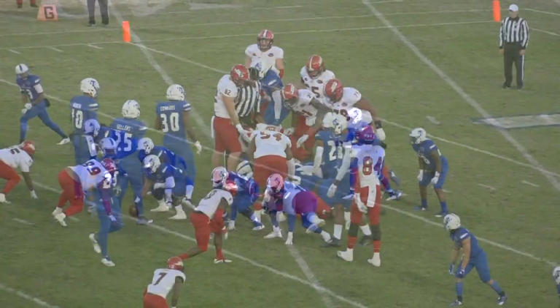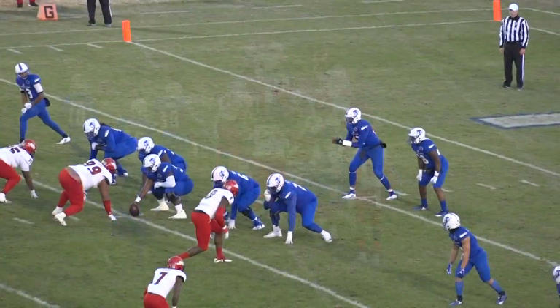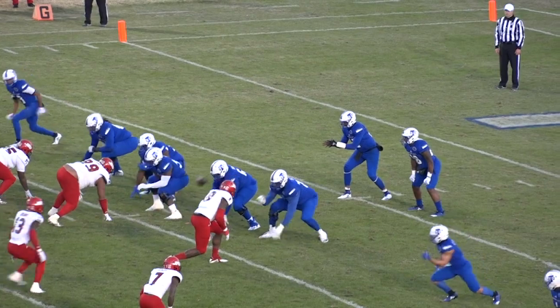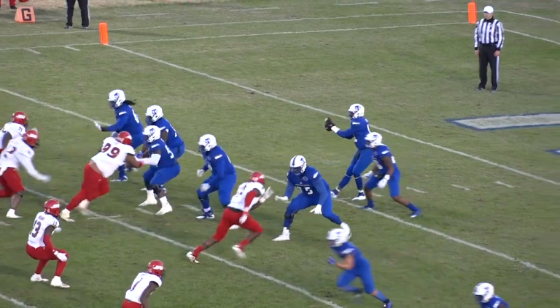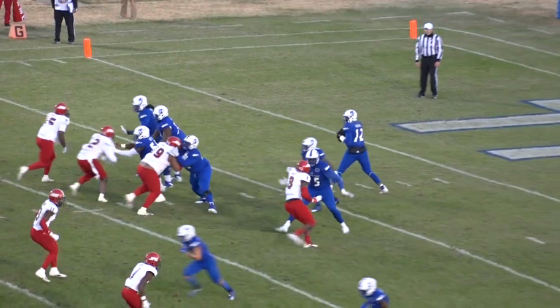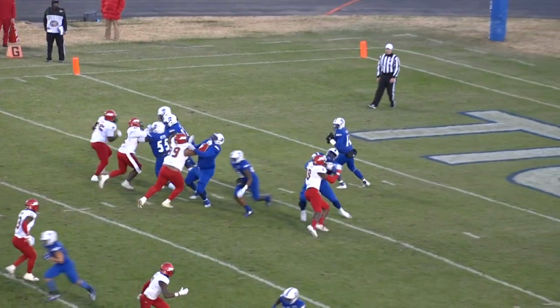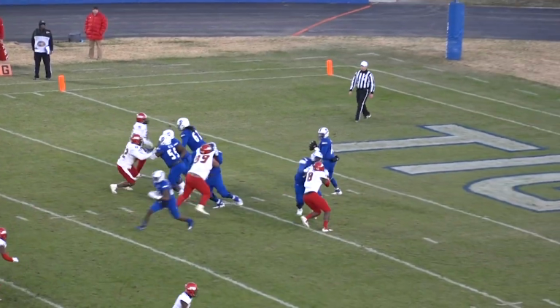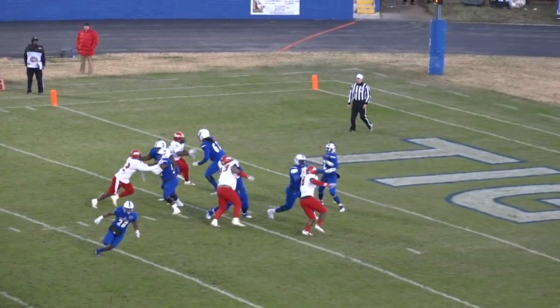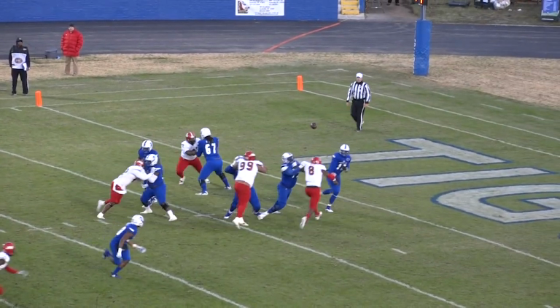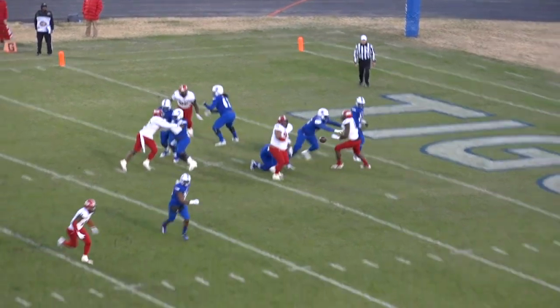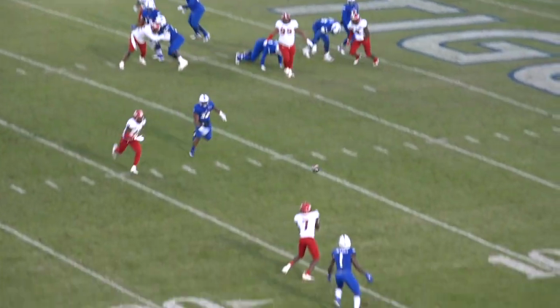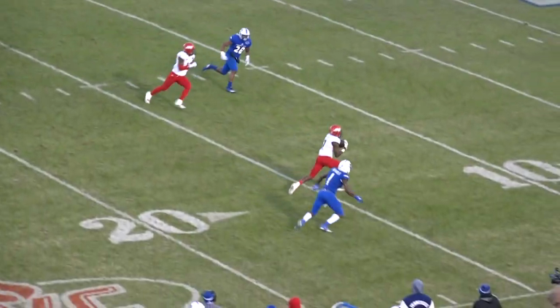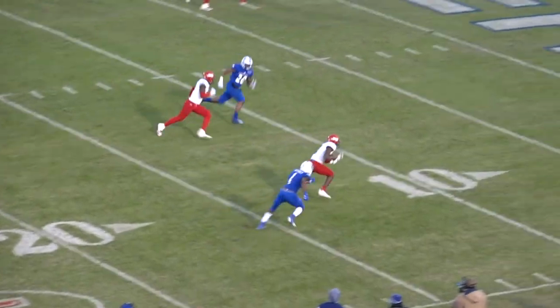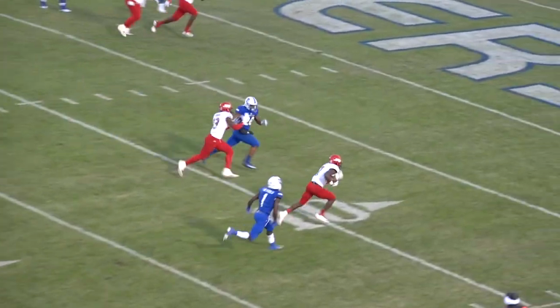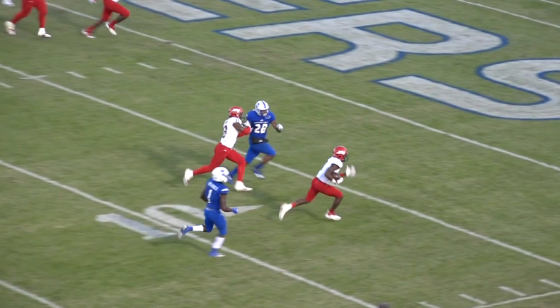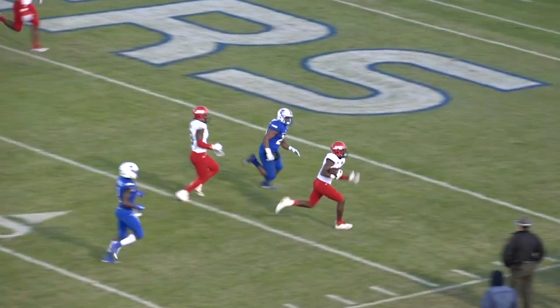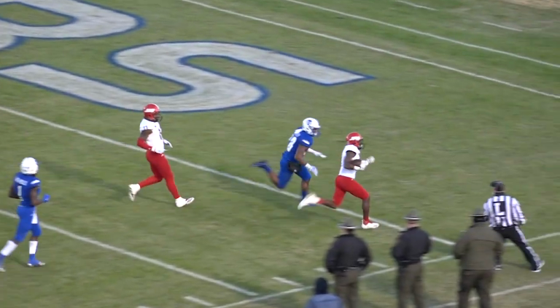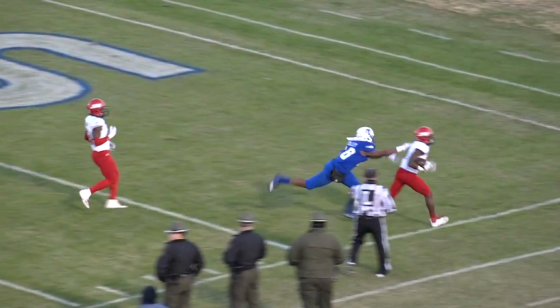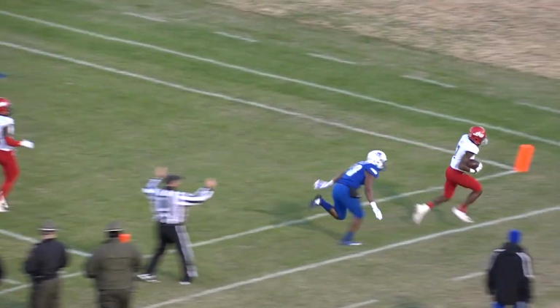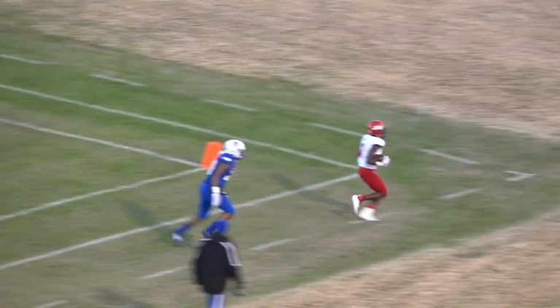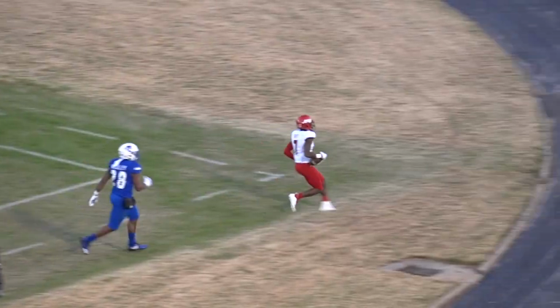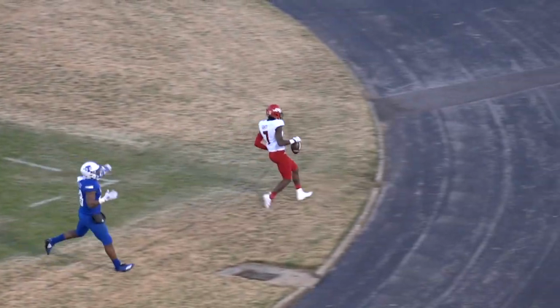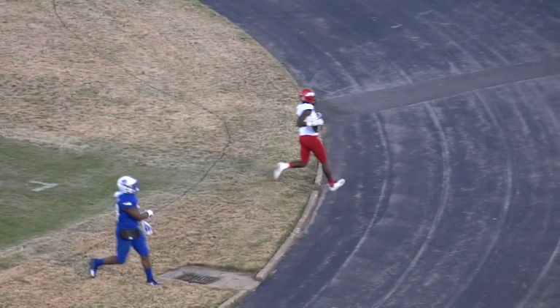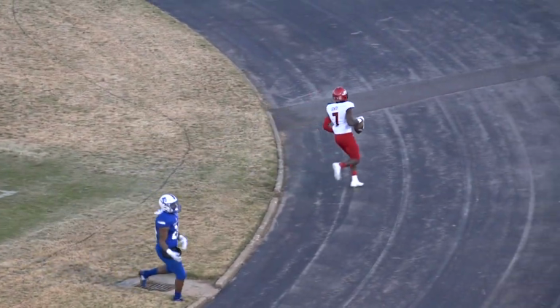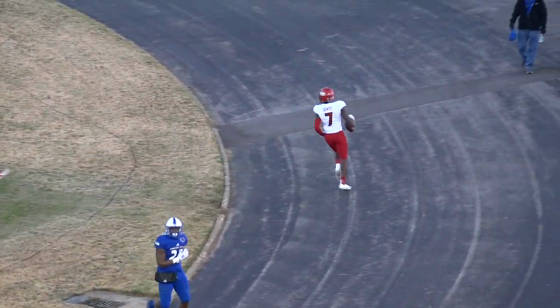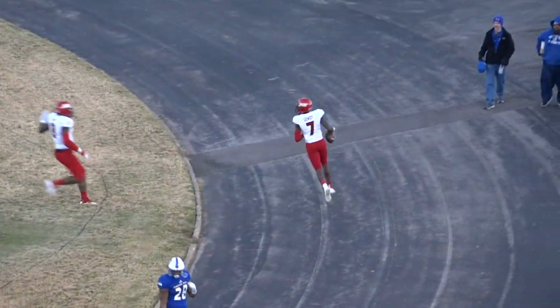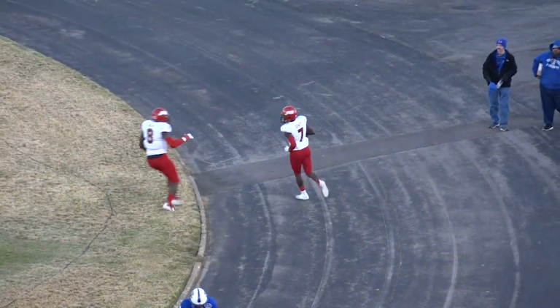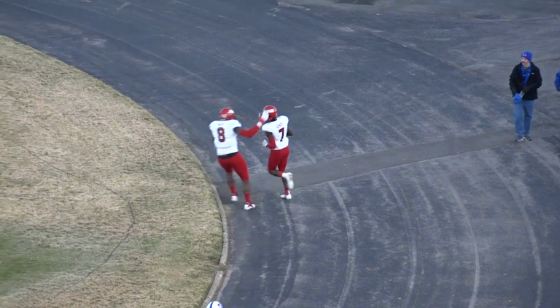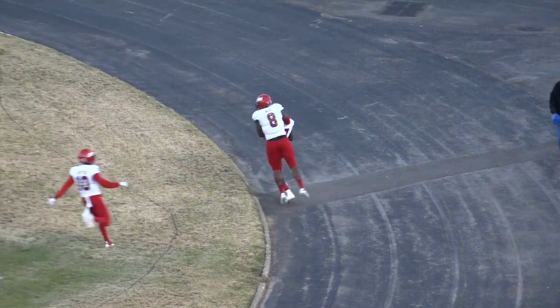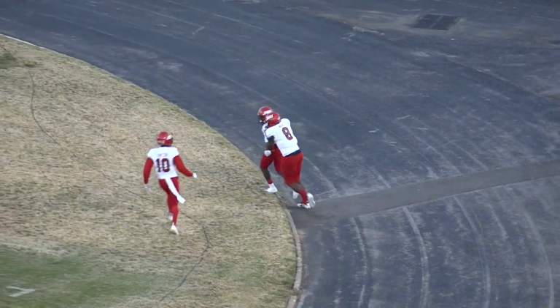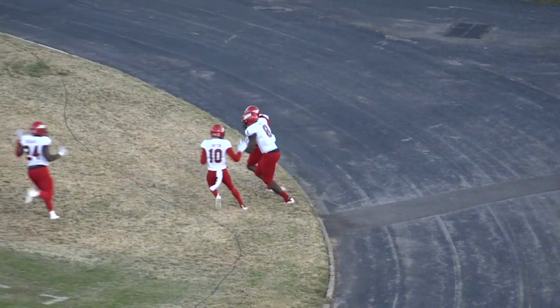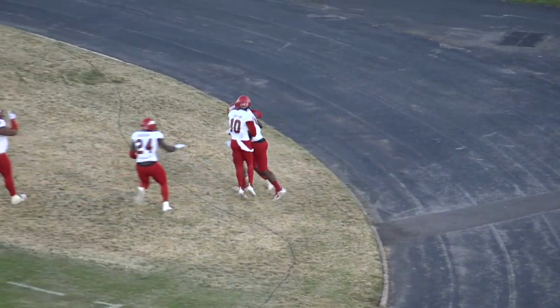Pass outside — intercepted! Gowdy — 15, 10, 5 — touchdown! Yule Gowdy with a pick-6, the second interception of the day.